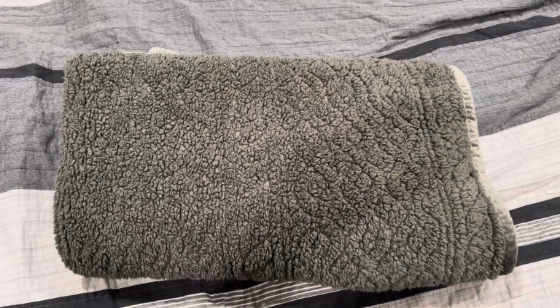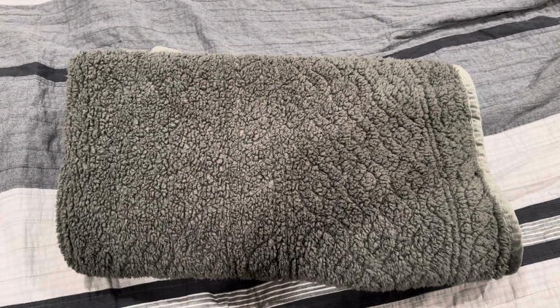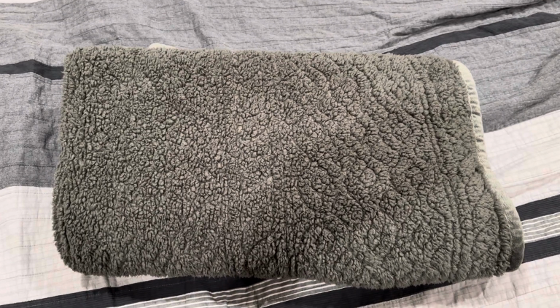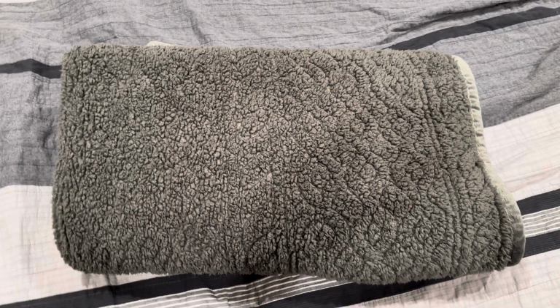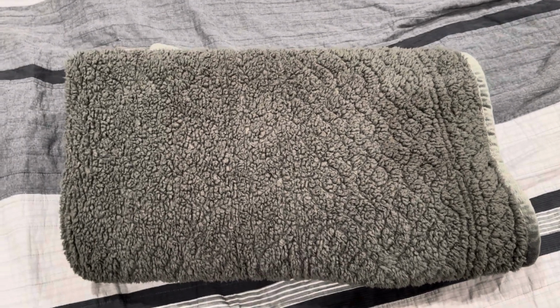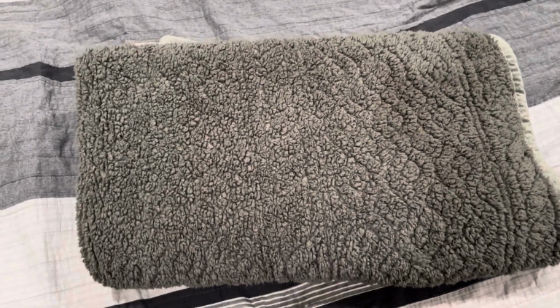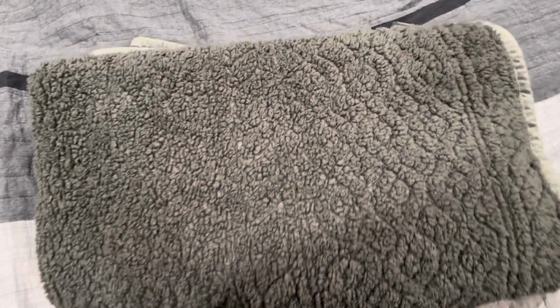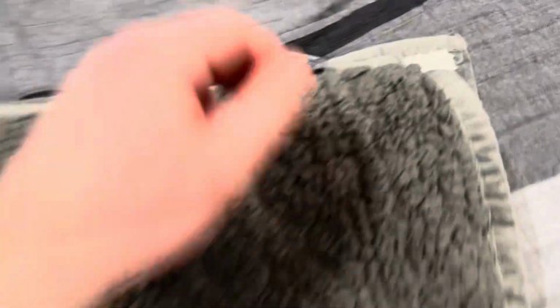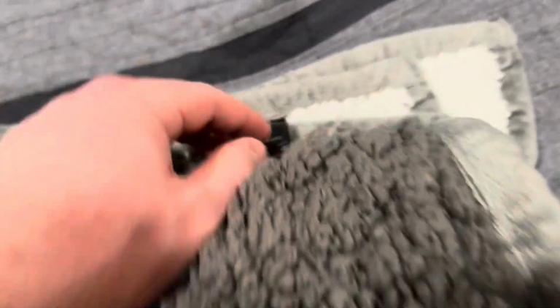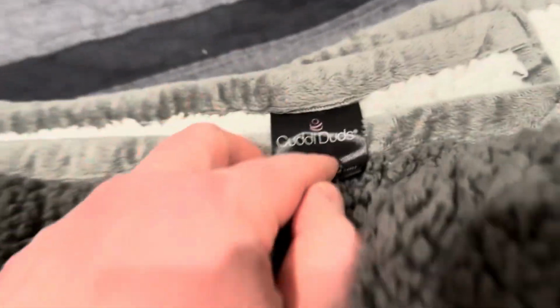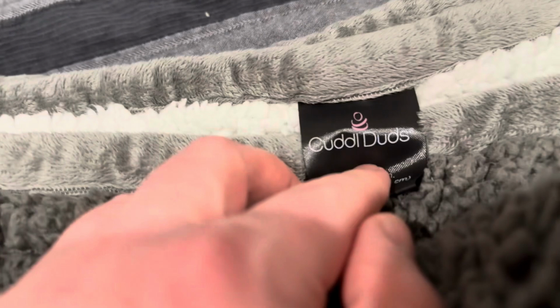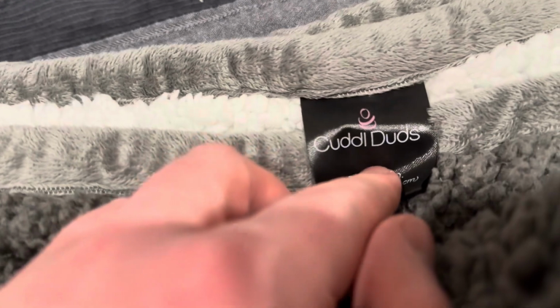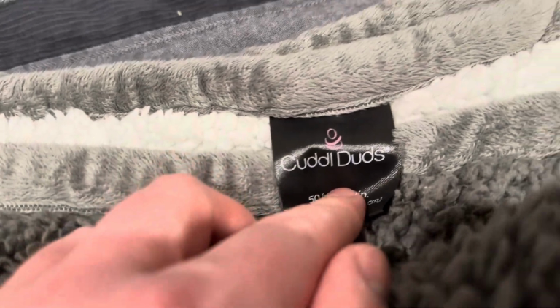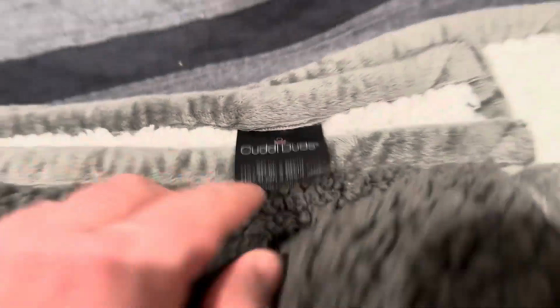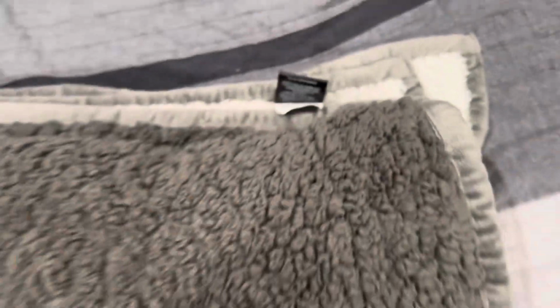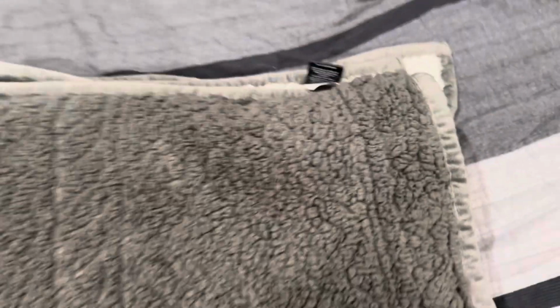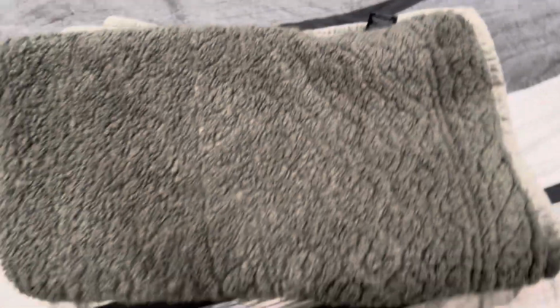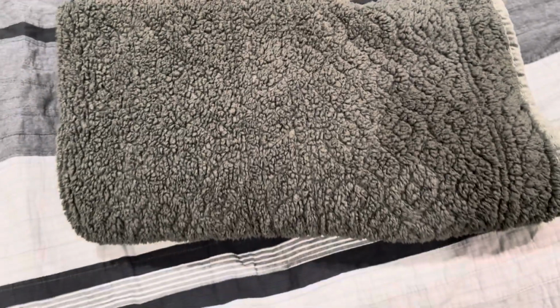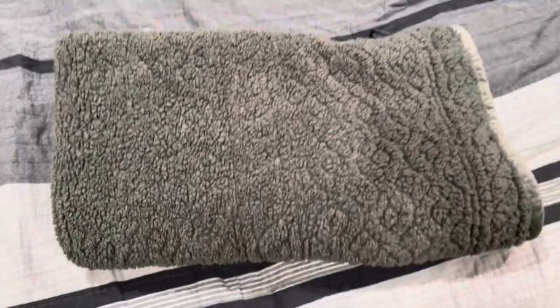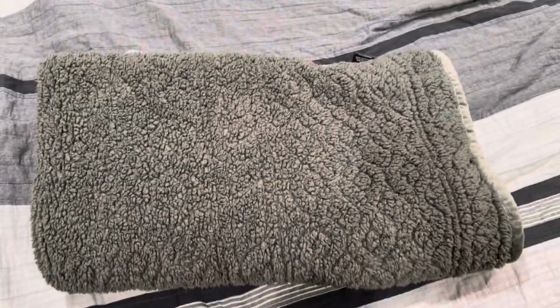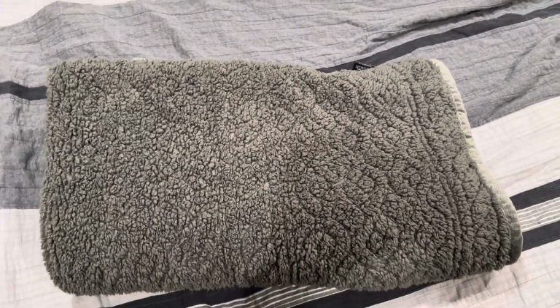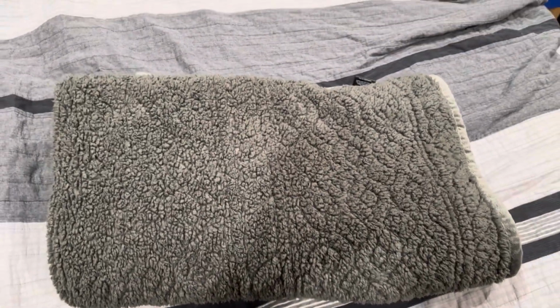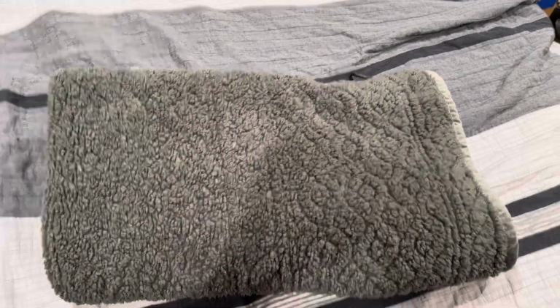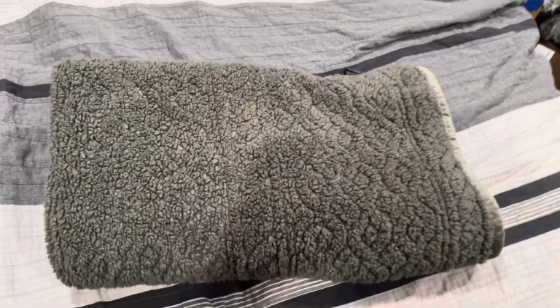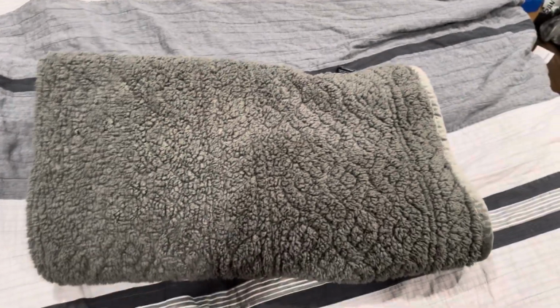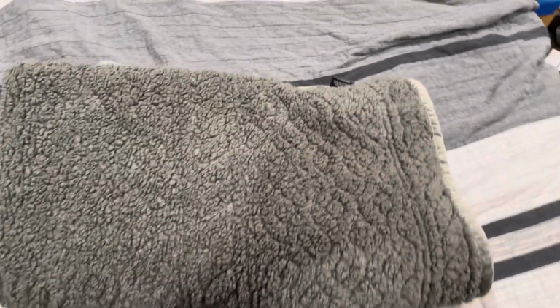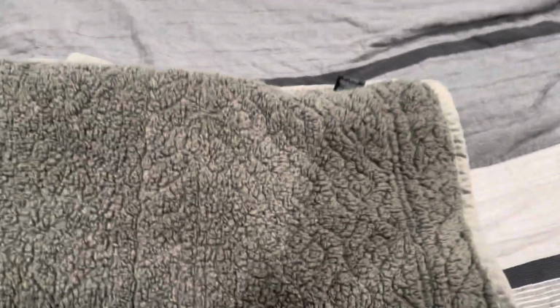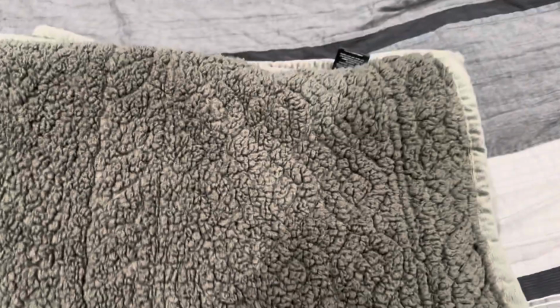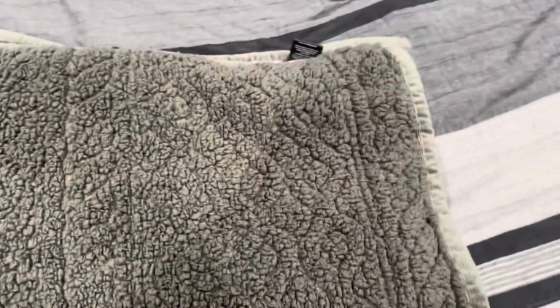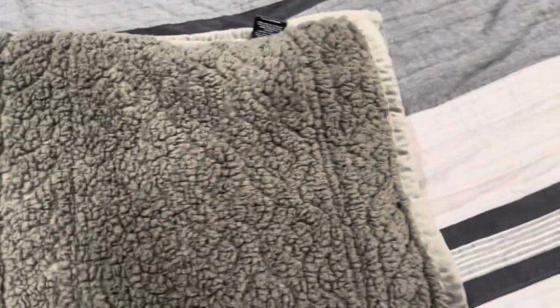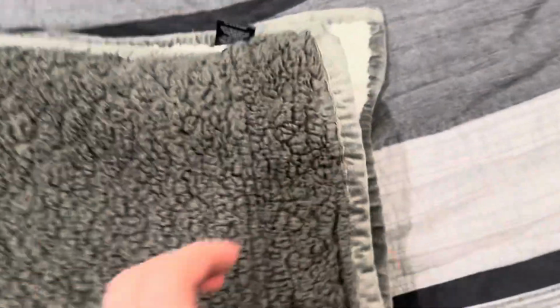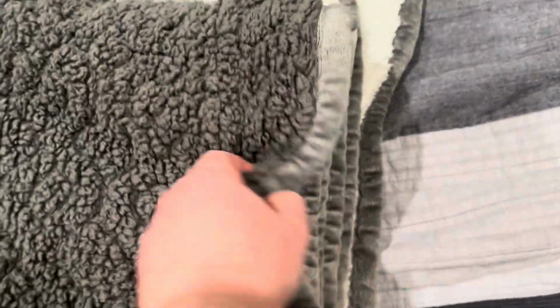Welcome back to another Ridge Reviews video. Today we are going to be talking about this blanket from Cuddle Duds. I absolutely love this blanket. This blanket literally goes on my bed every single night. I use it every single night and it is so, so soft and comfortable.